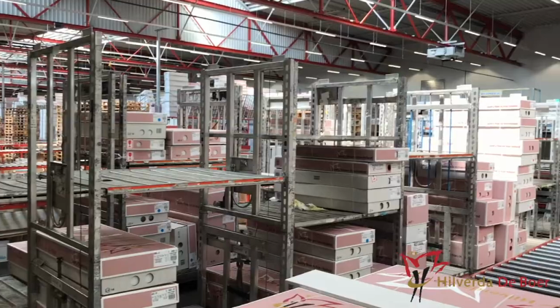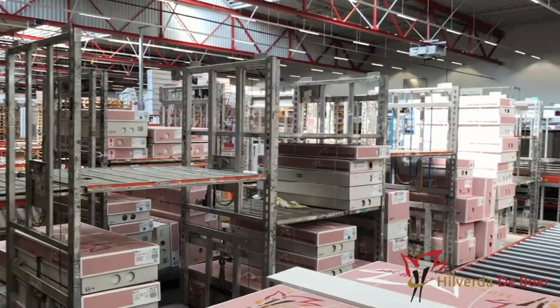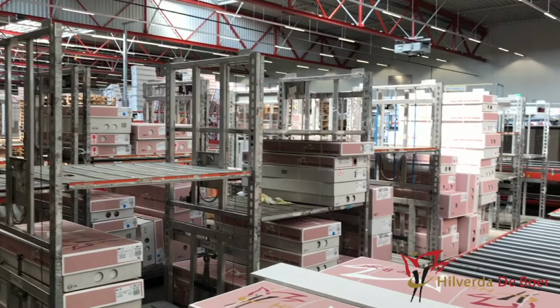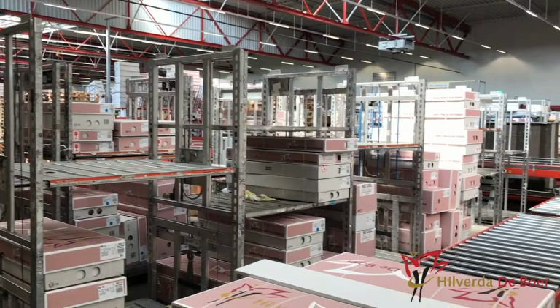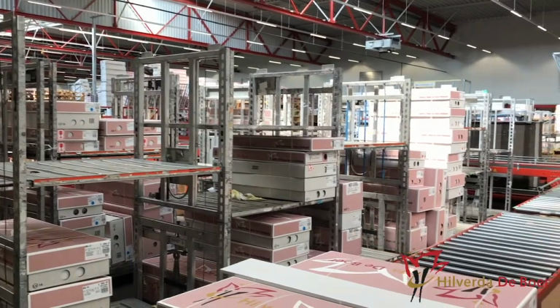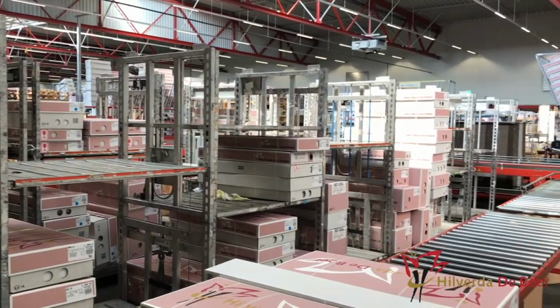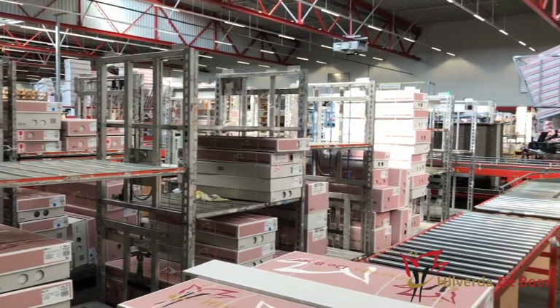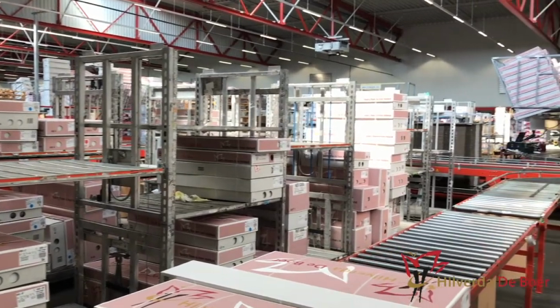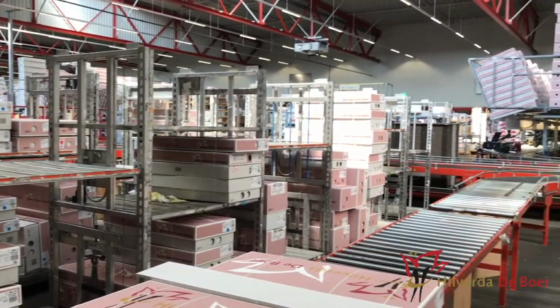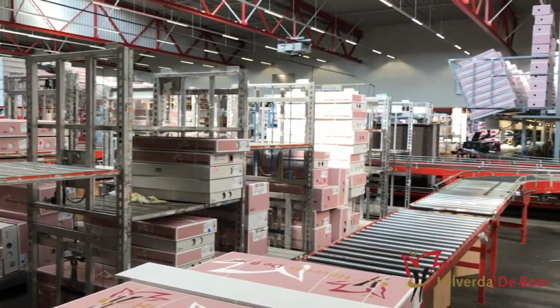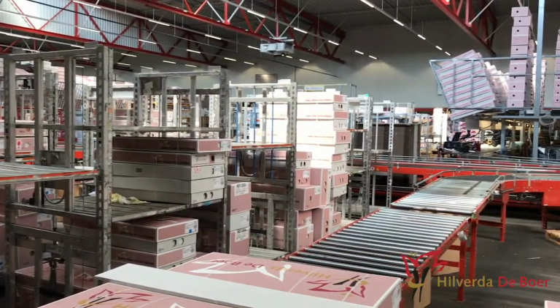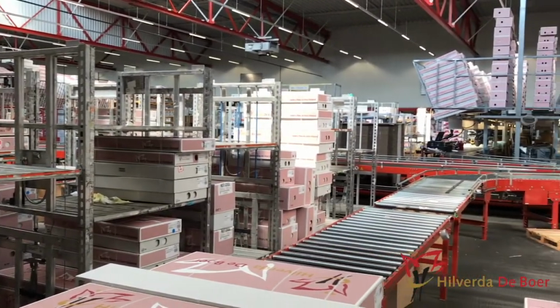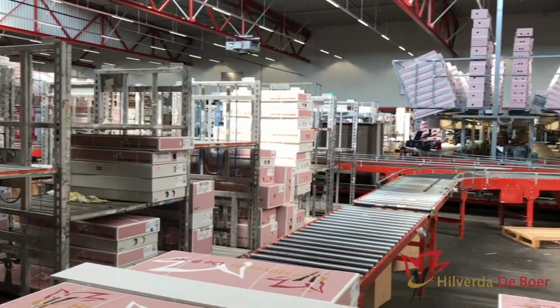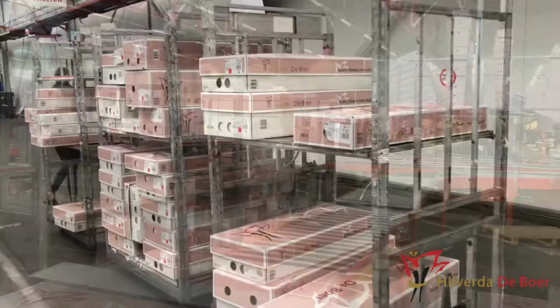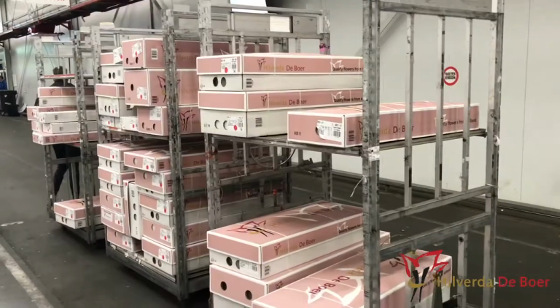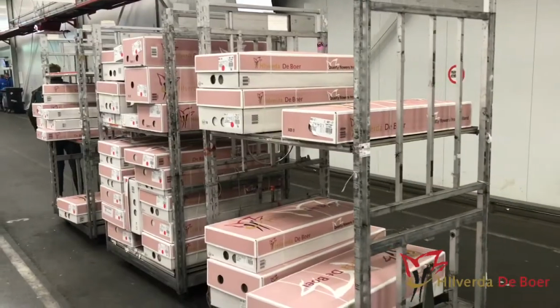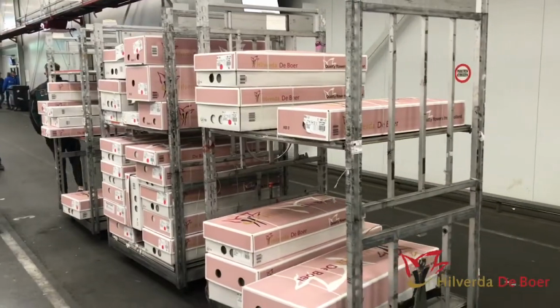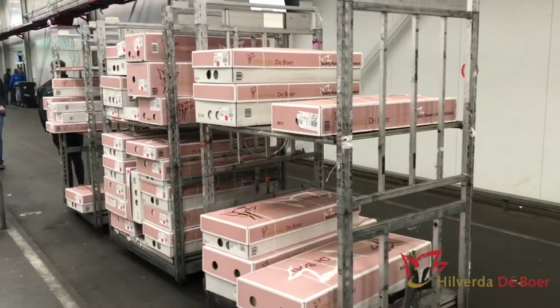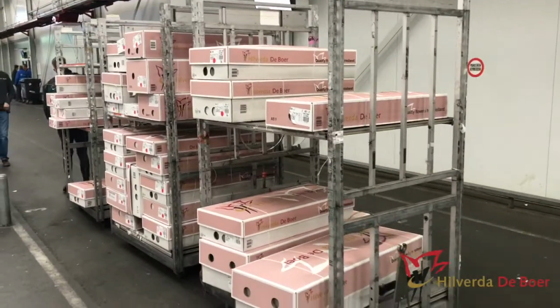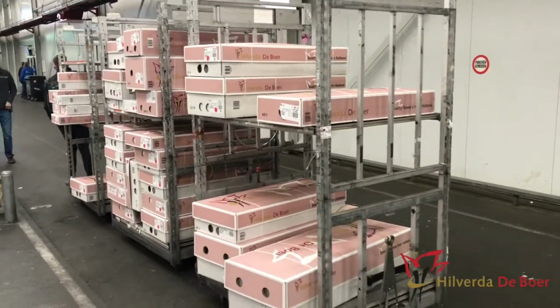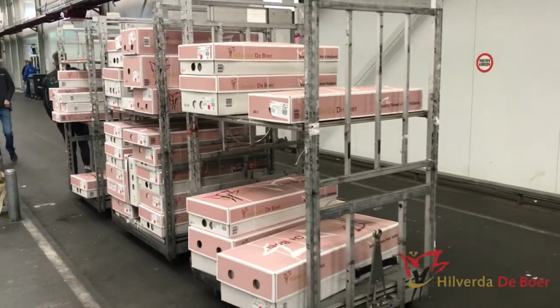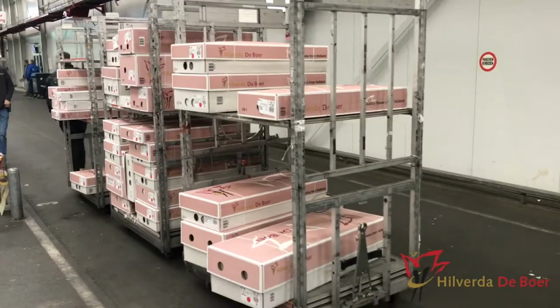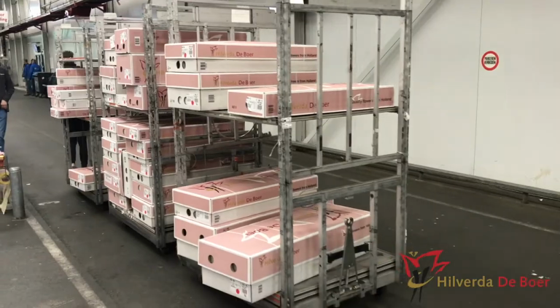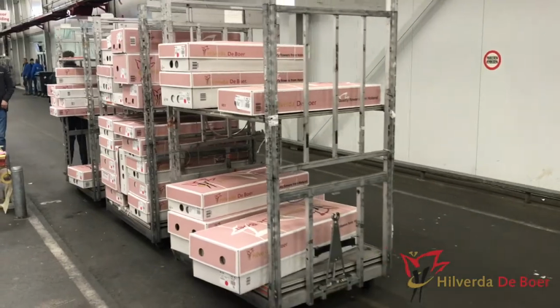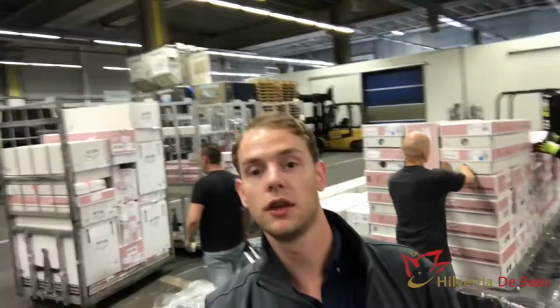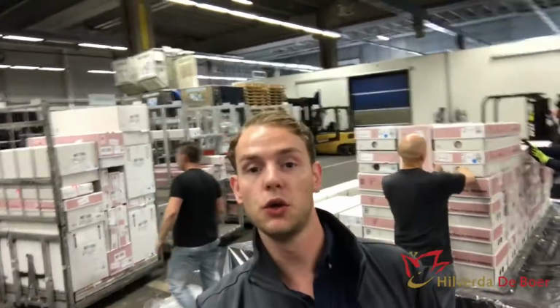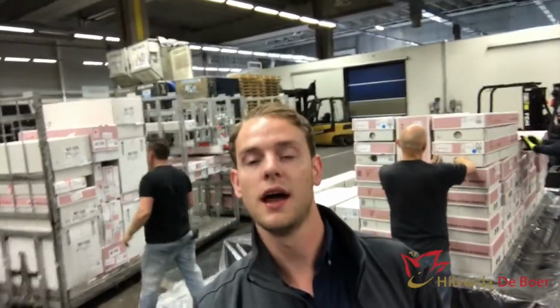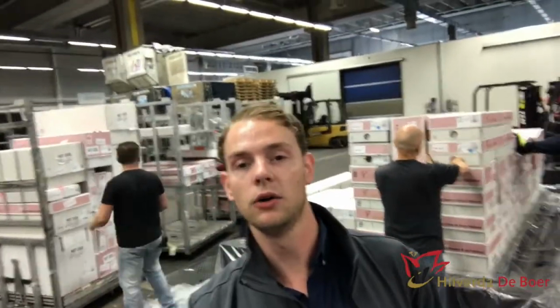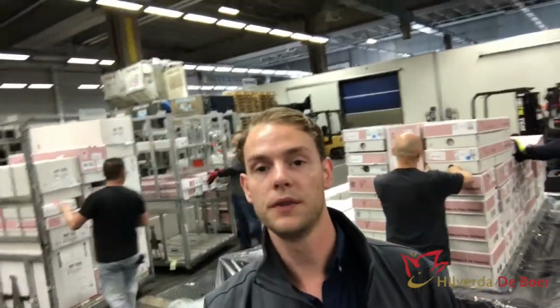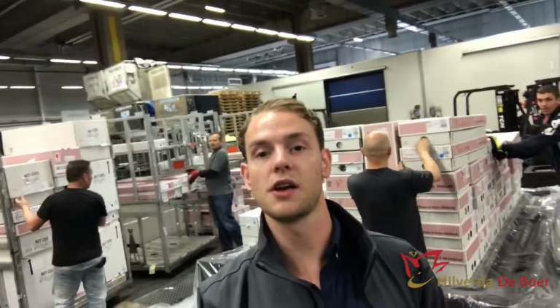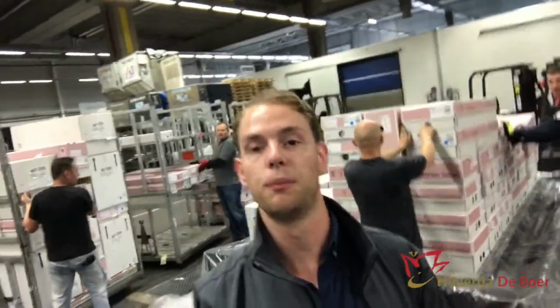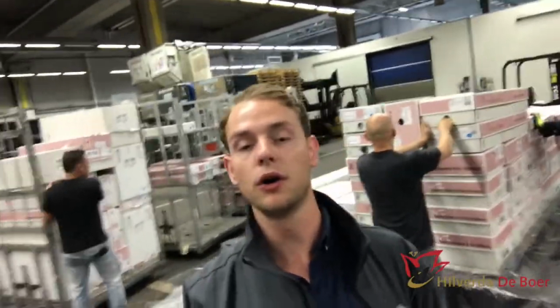Over here the boxes are being stacked on a trolley for a shipment to the United States by air. Our broker picks up the shipment. This is our broker.